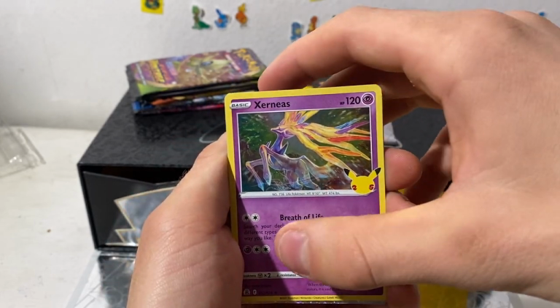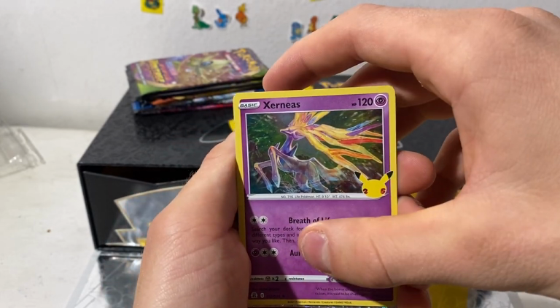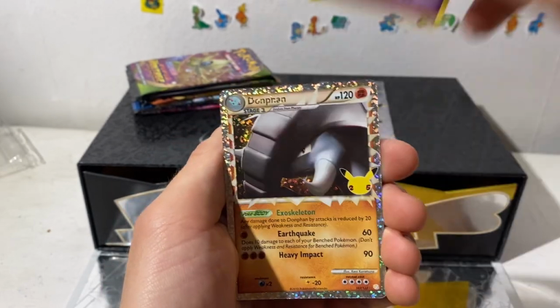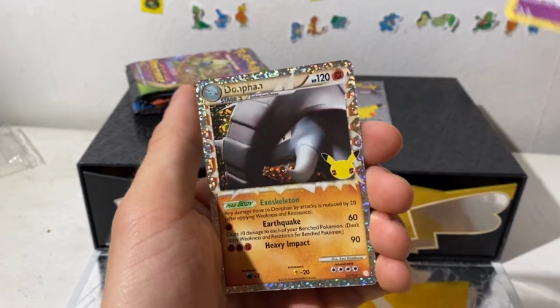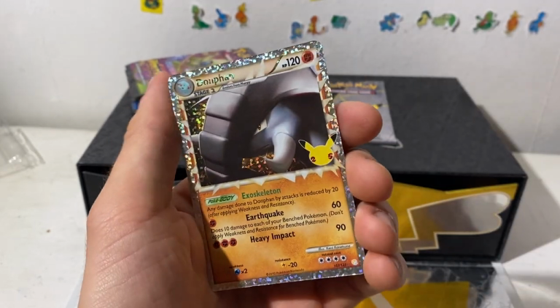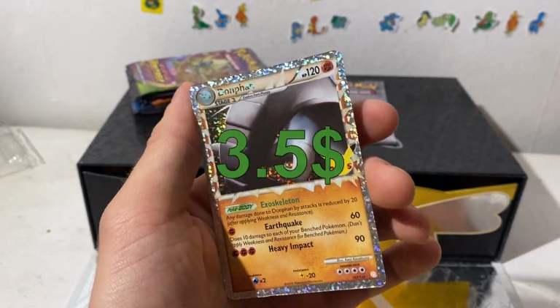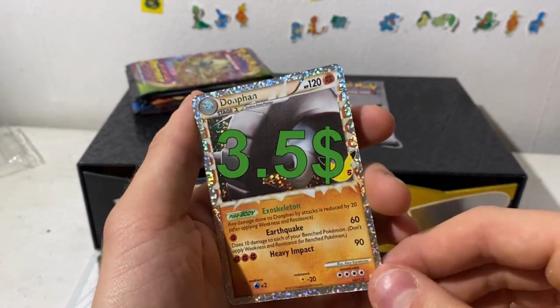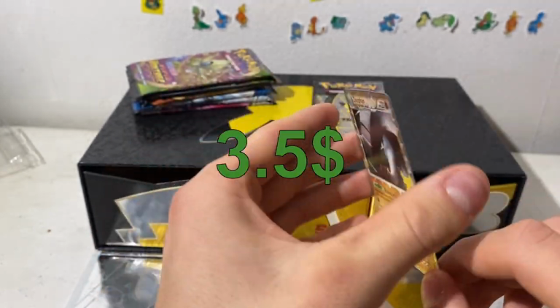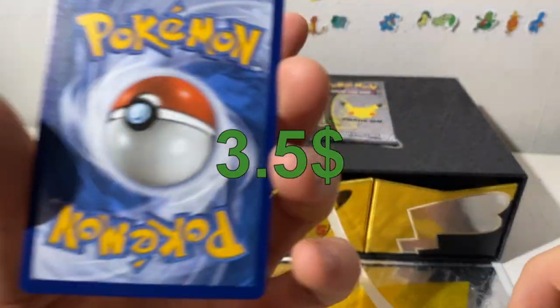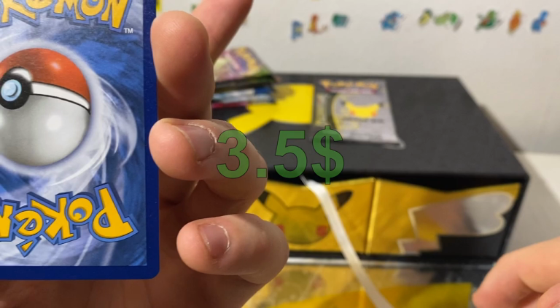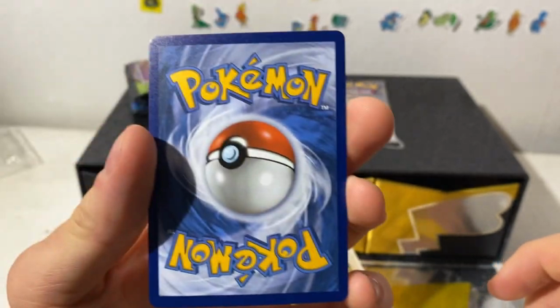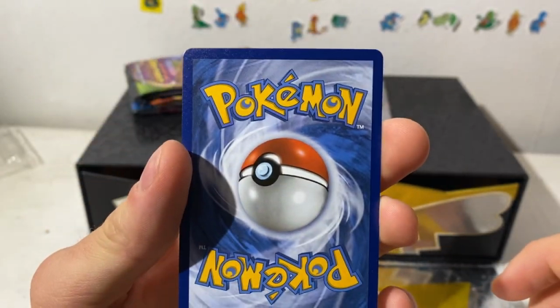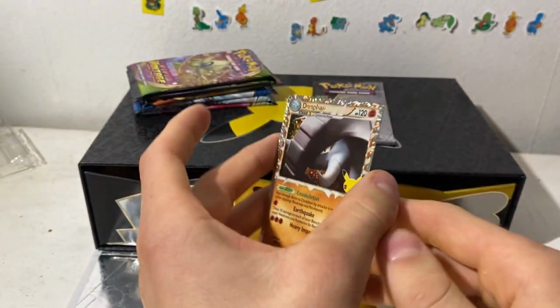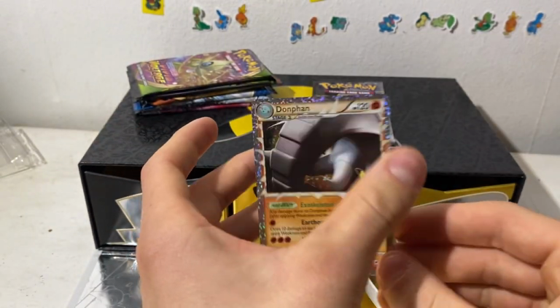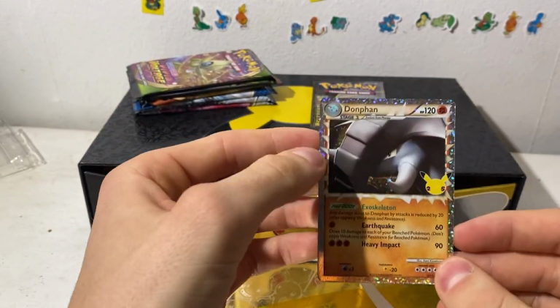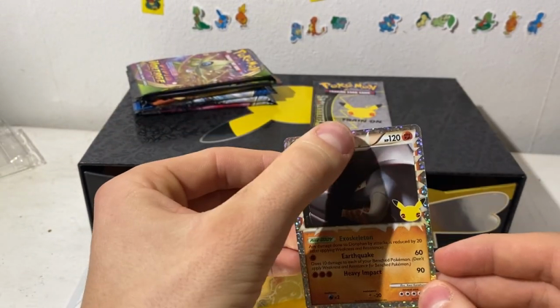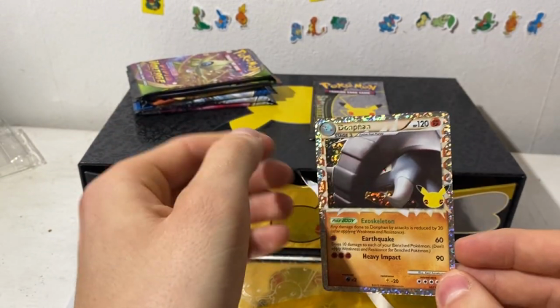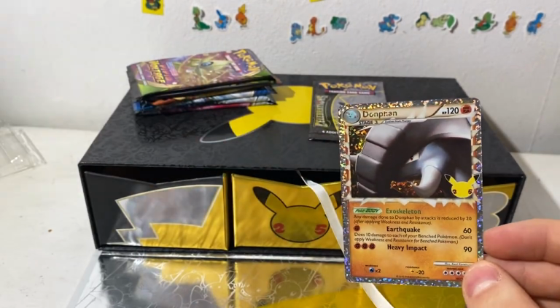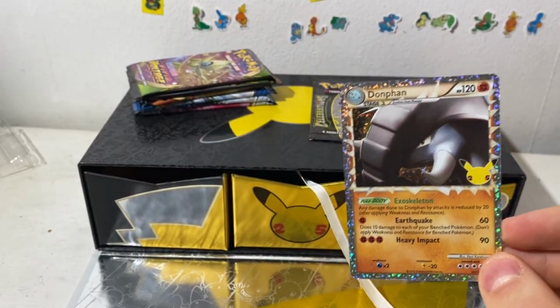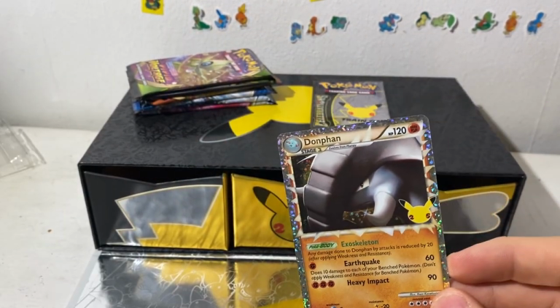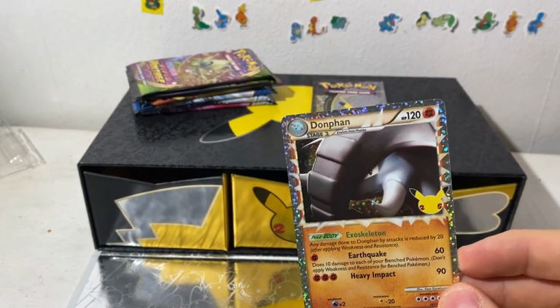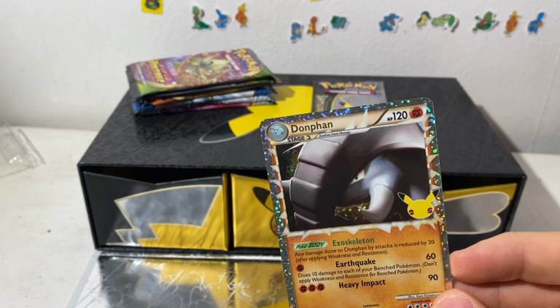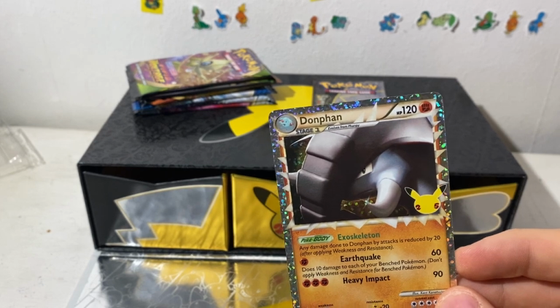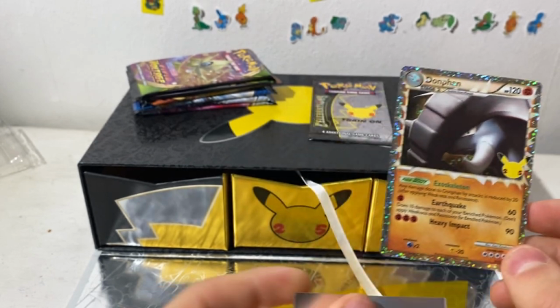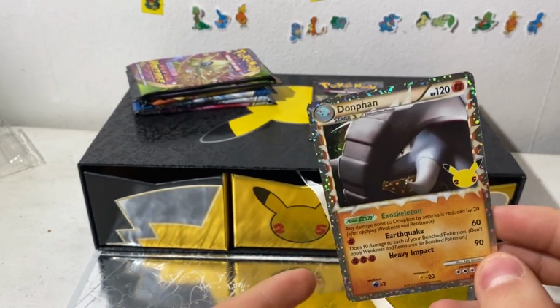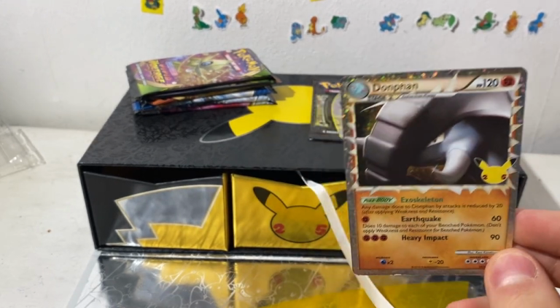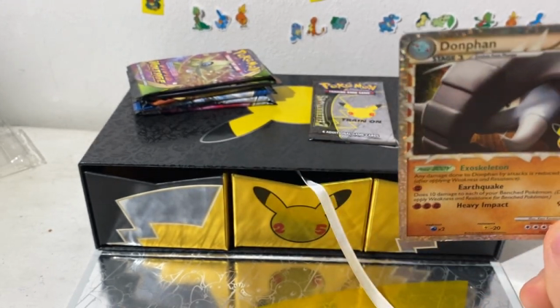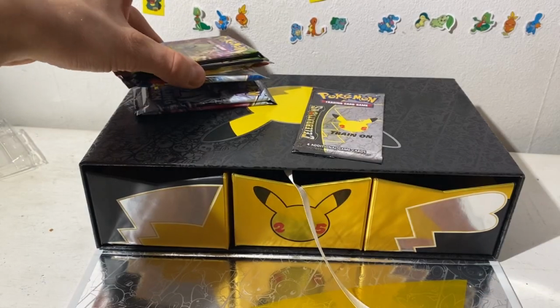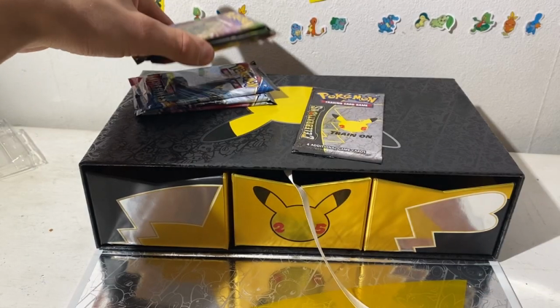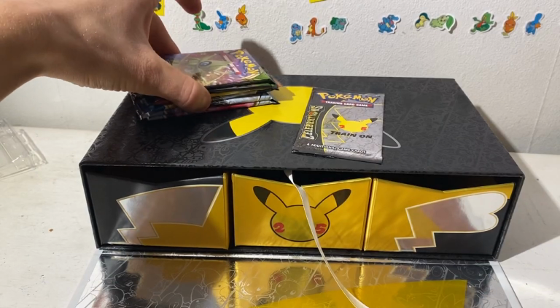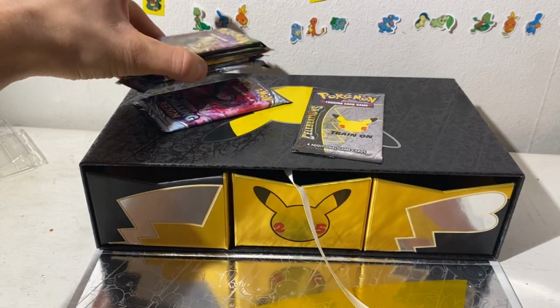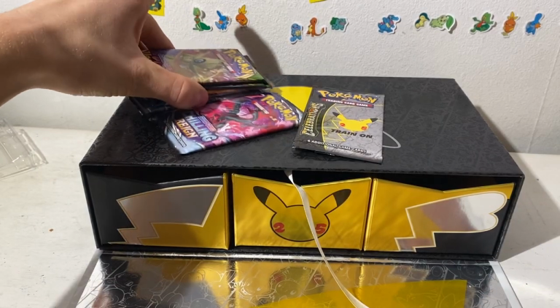Crobat and Donphan Prime — that's a new one, we have not gotten that one before. I saw the glitter up there and I was like, 'Am I gonna pull it again?' But no. Let's do another Chilling Reign in the middle here.